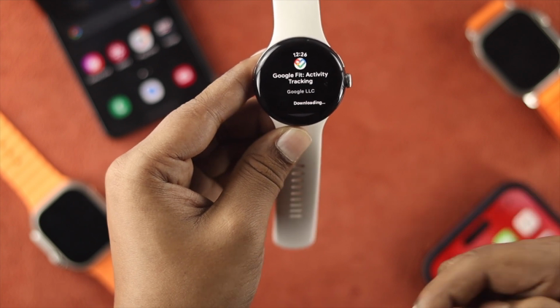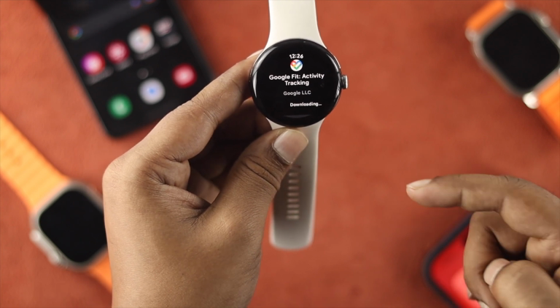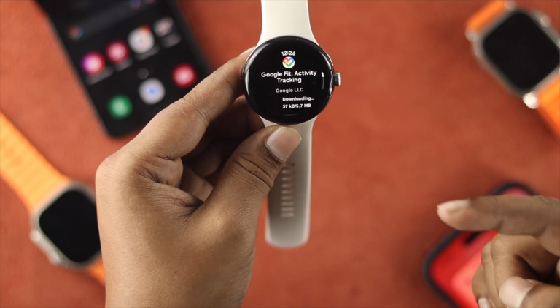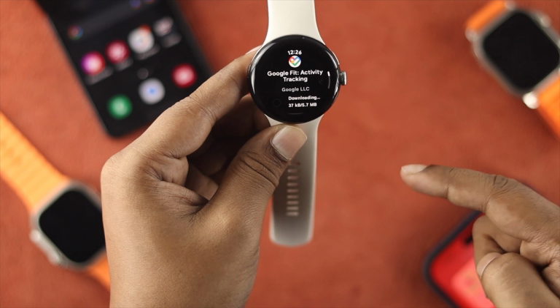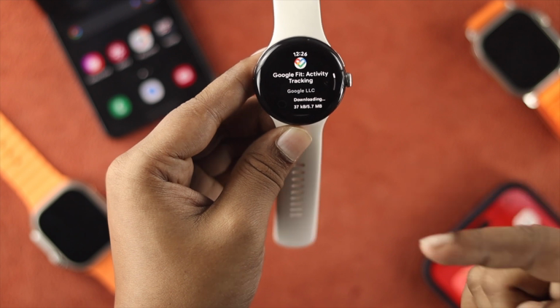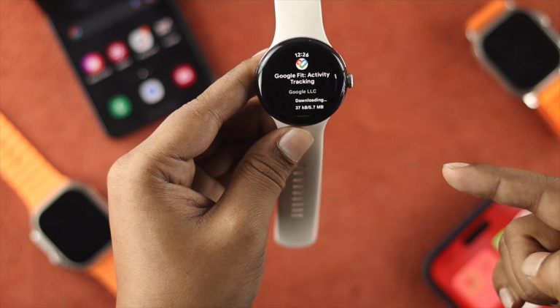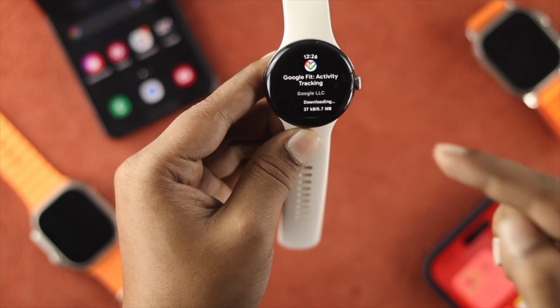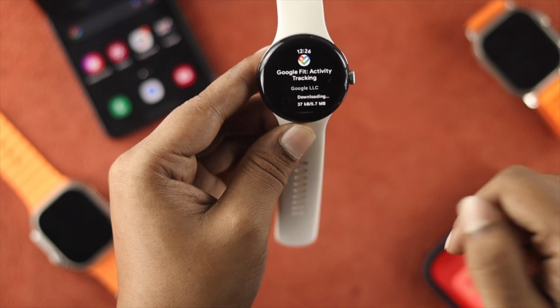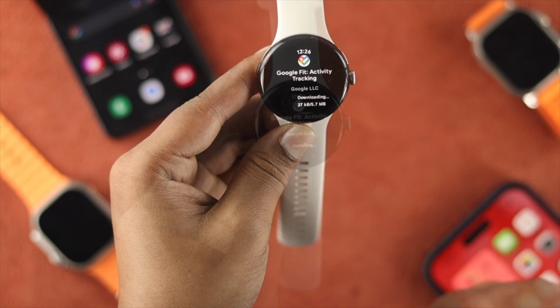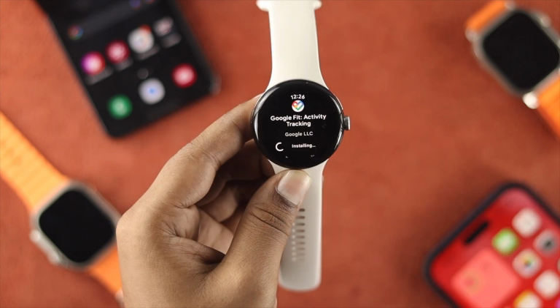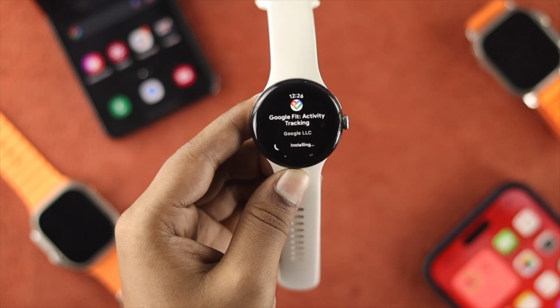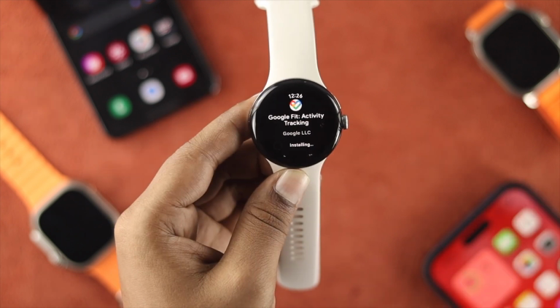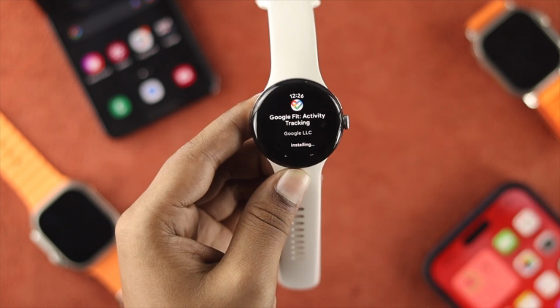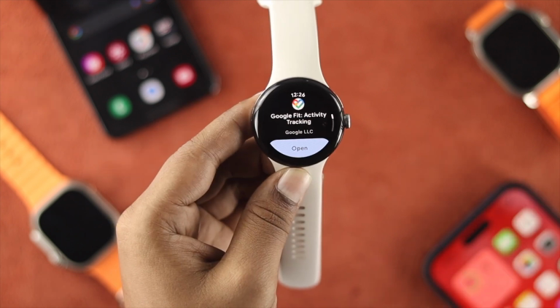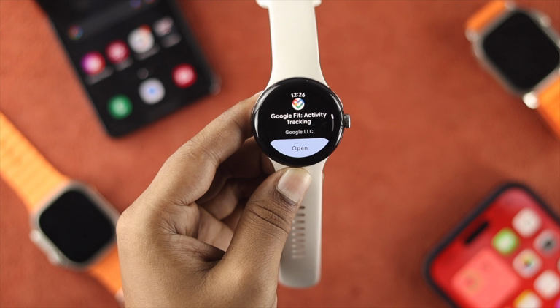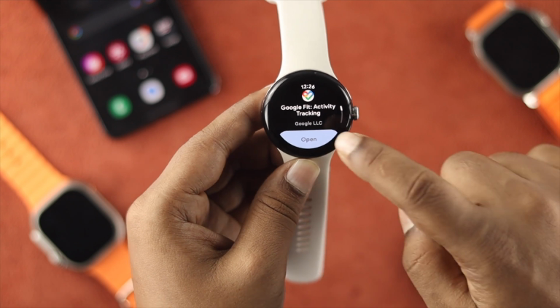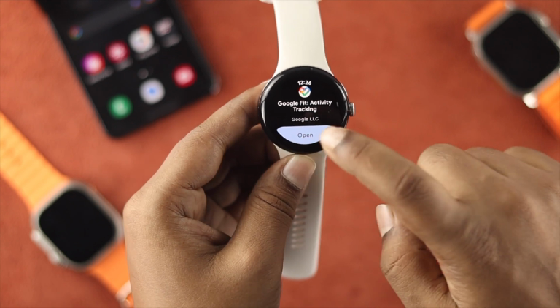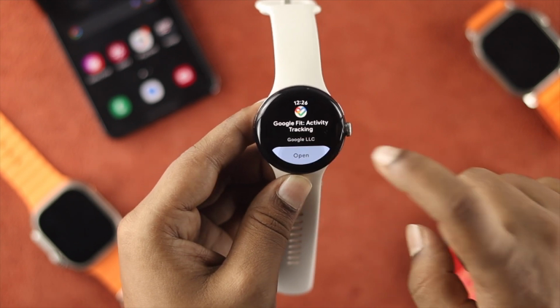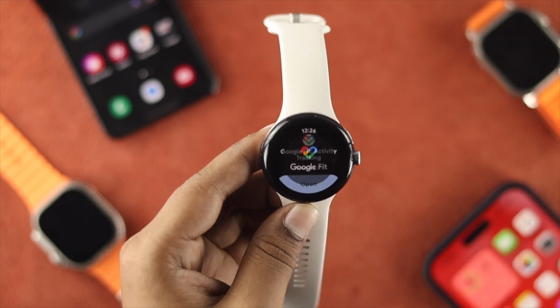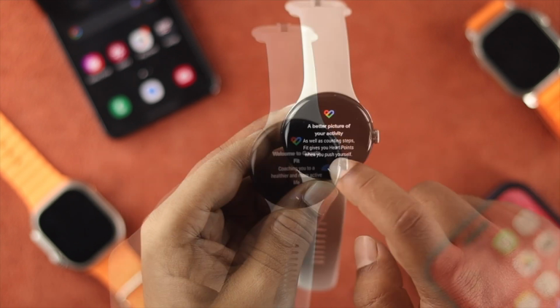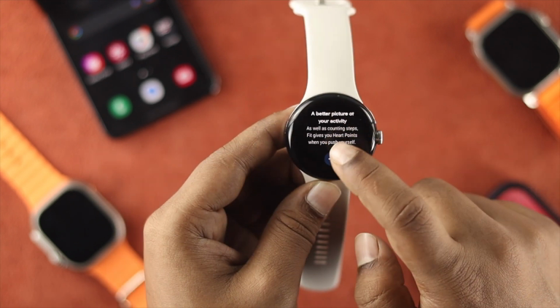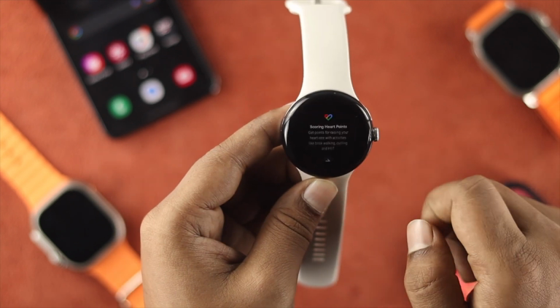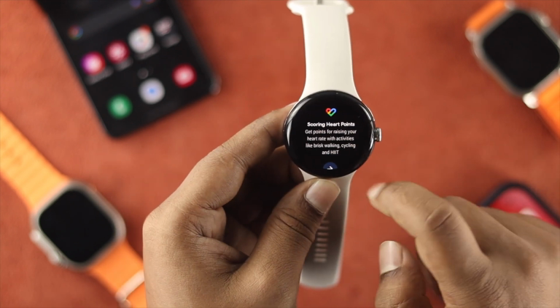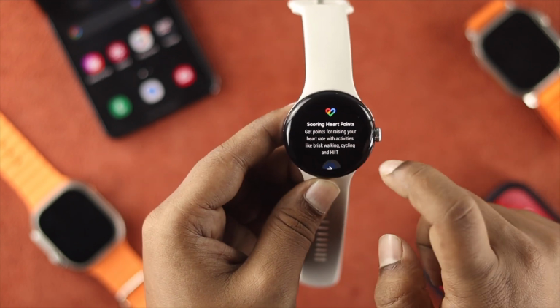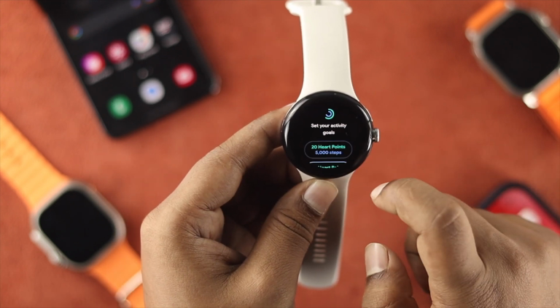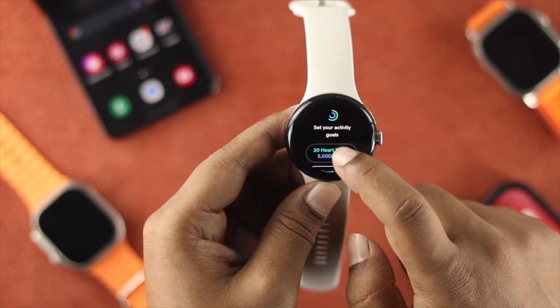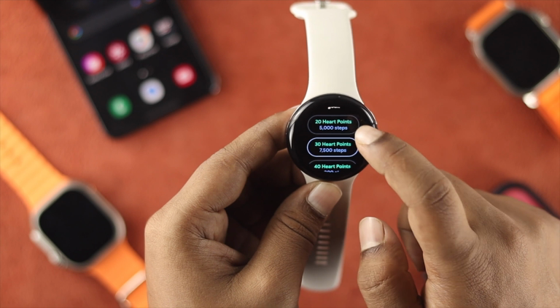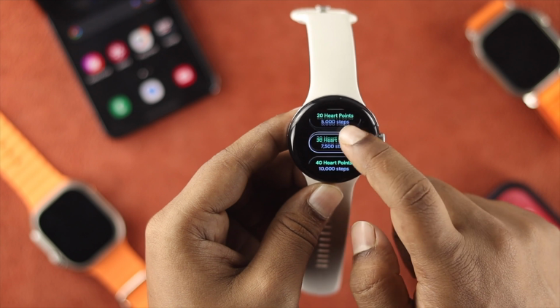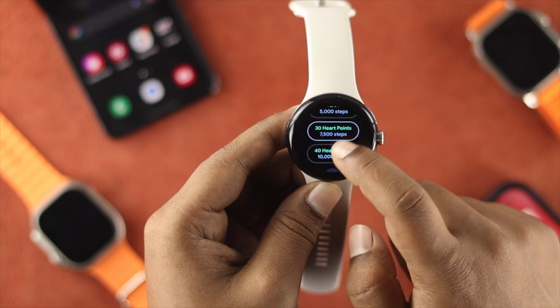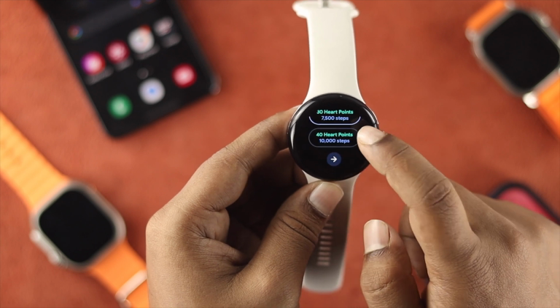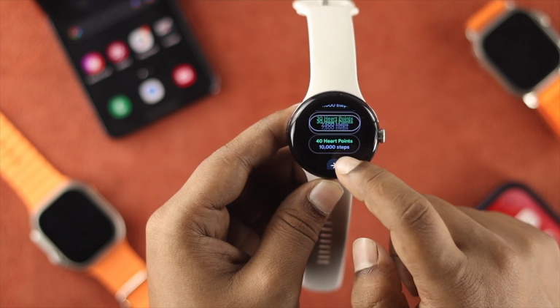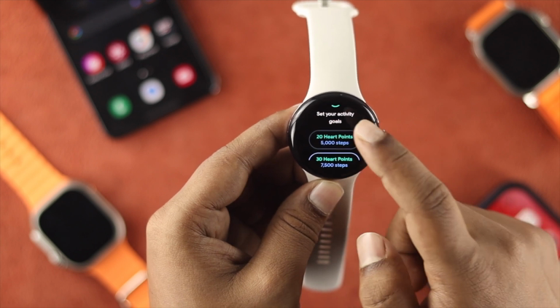Once the application is installed, you can open it up and use it the way you like. And that's how you can install any application on your Google Pixel Watch.